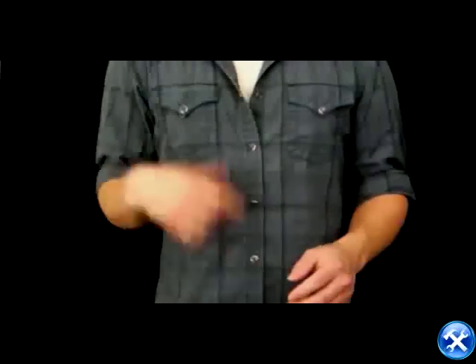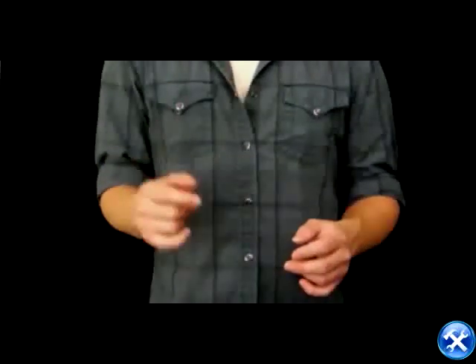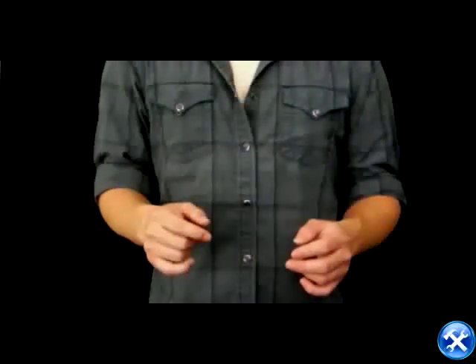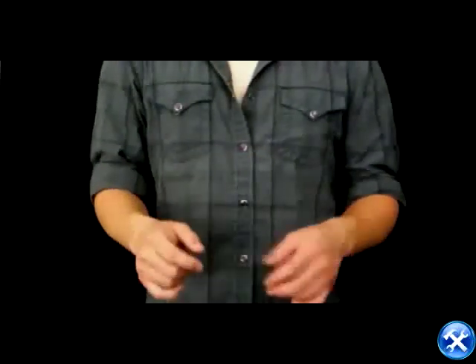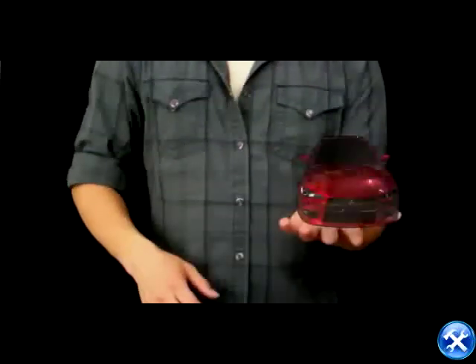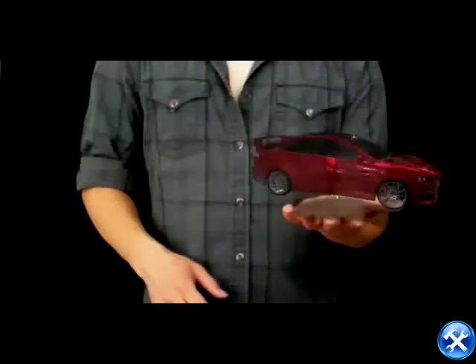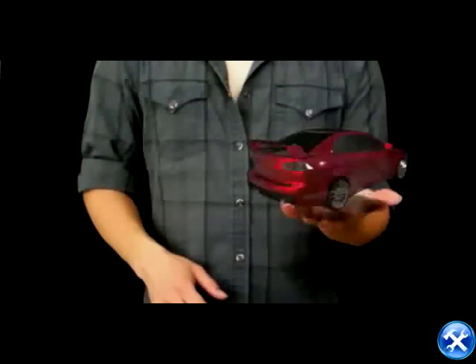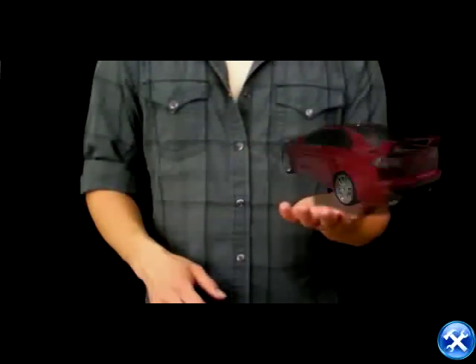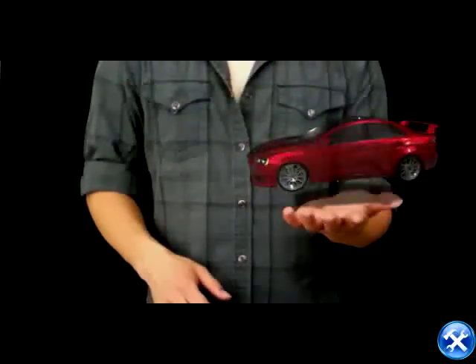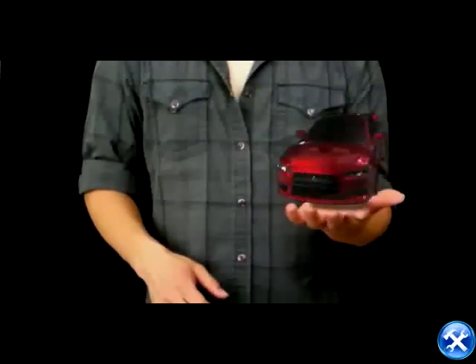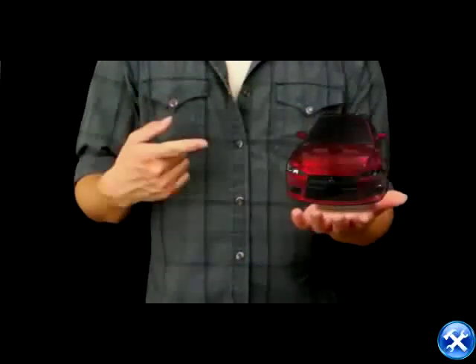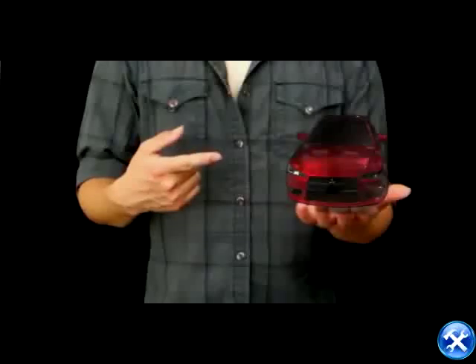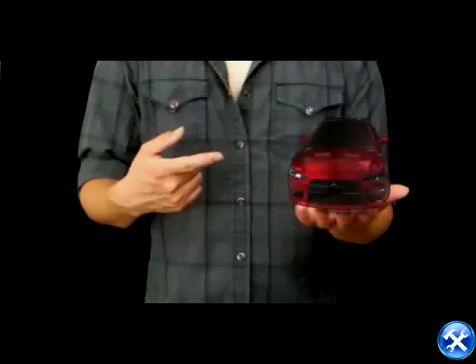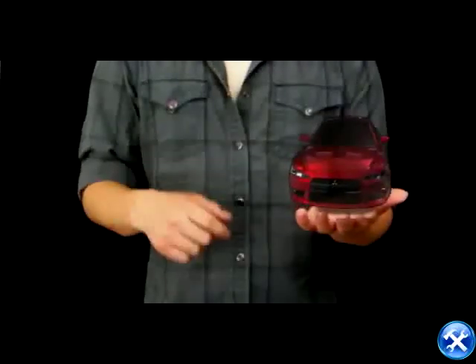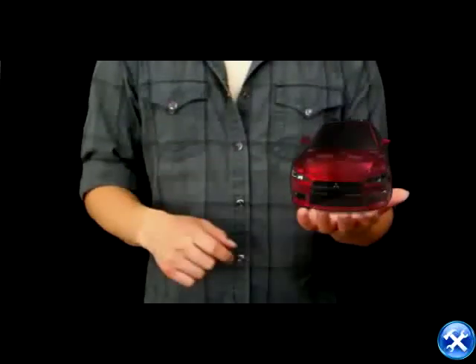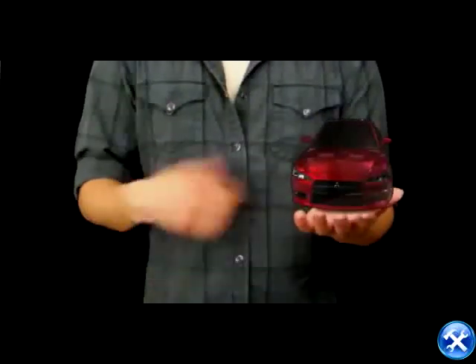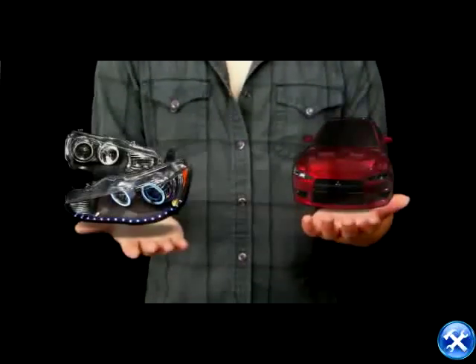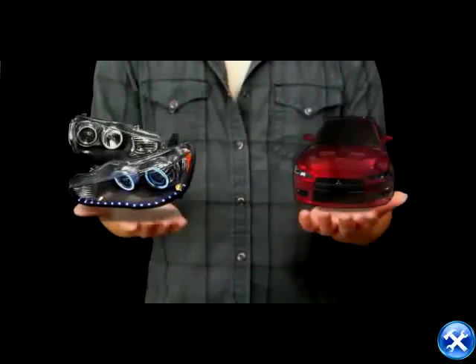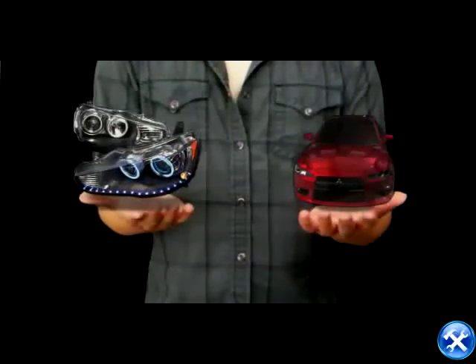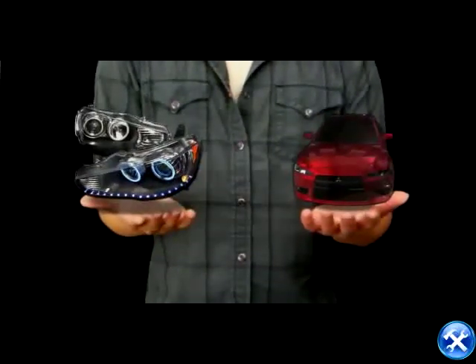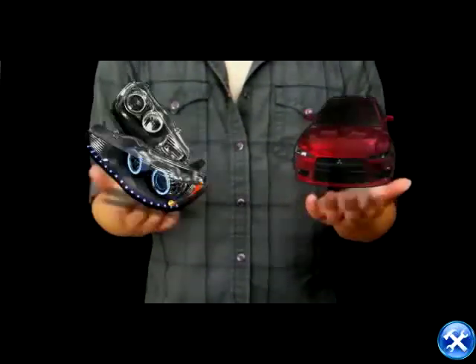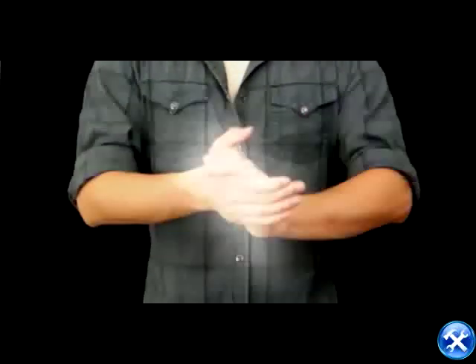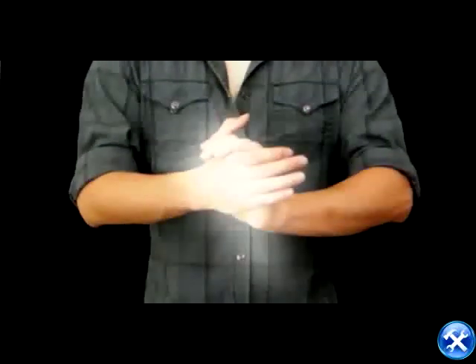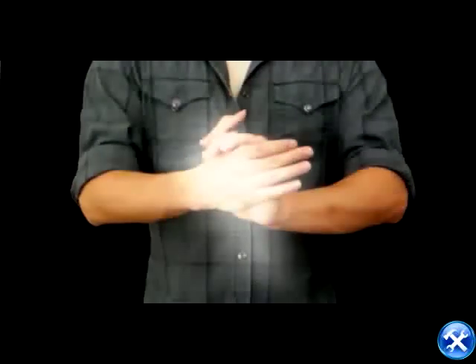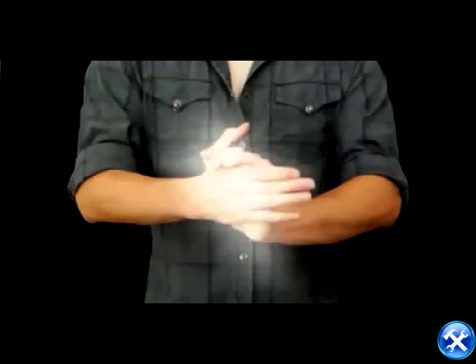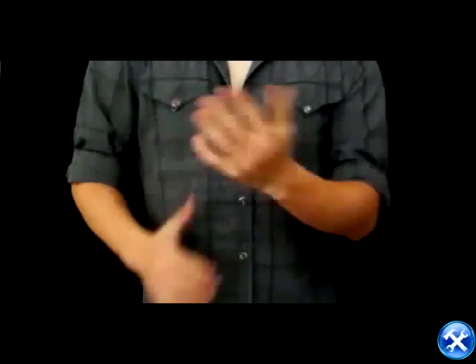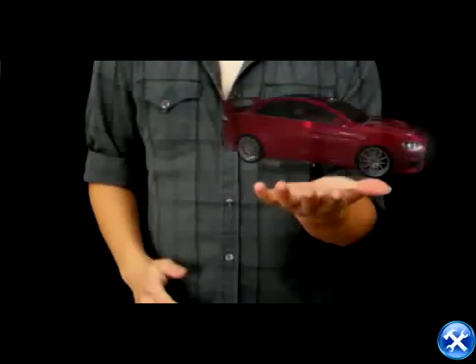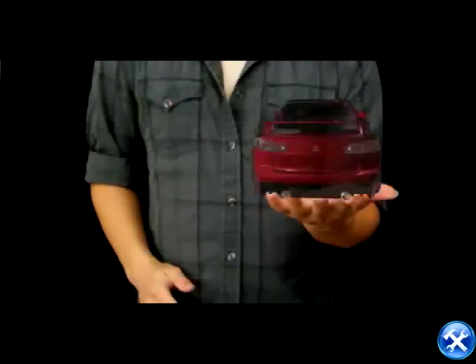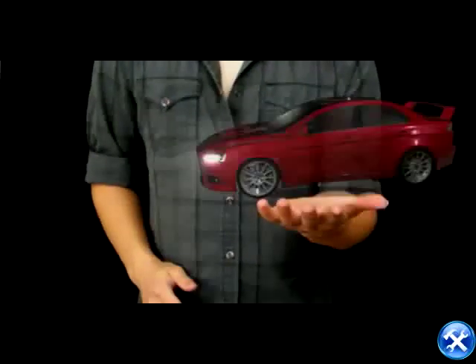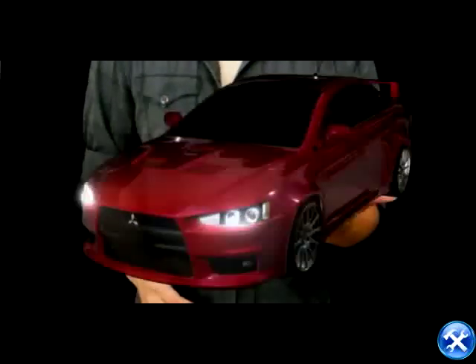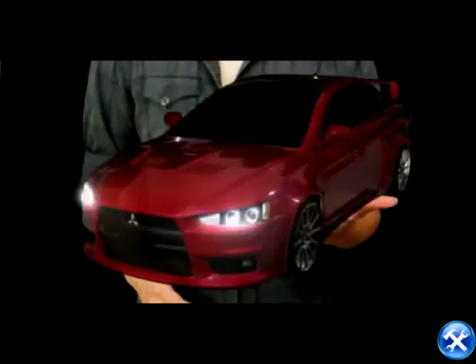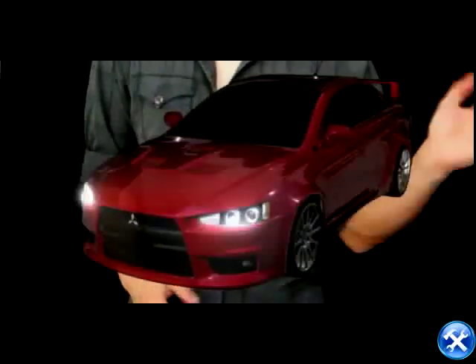Now tell me about your ride. Nice car. Wait, don't like stock headlights? No problem, I'll change for you. How about these RA style LED projectors? Let's try them all. There. Your ride will never look the same with these on it.